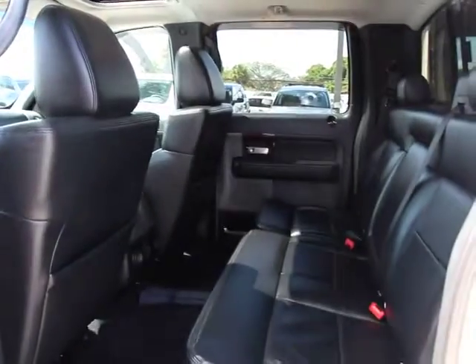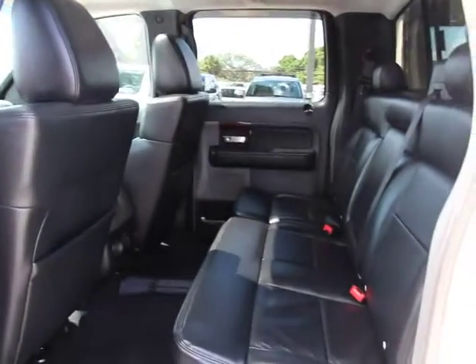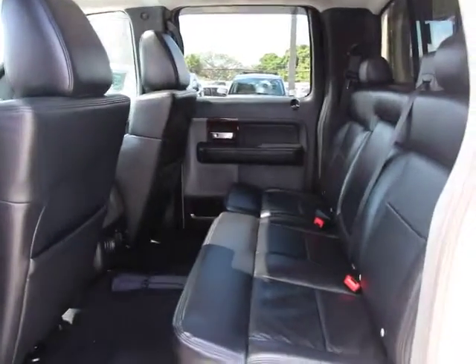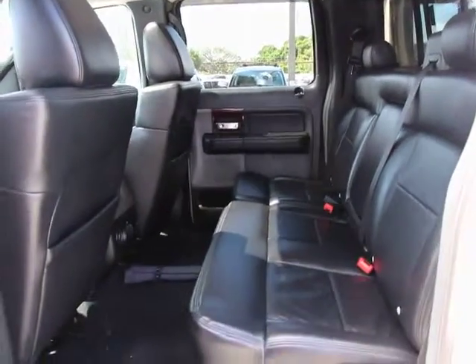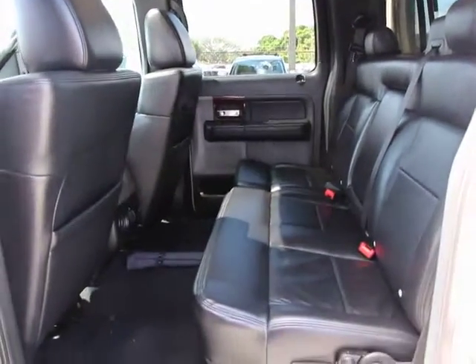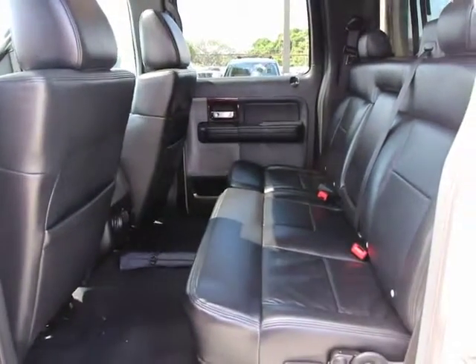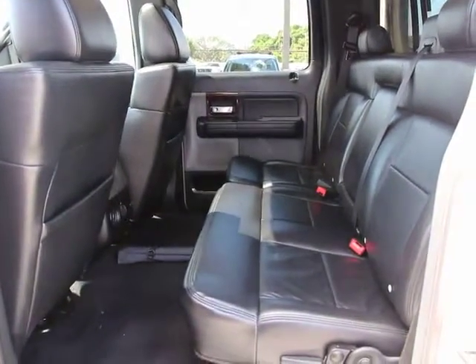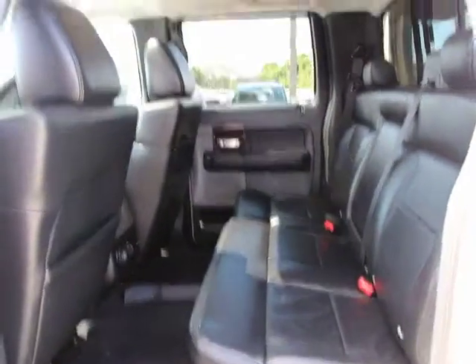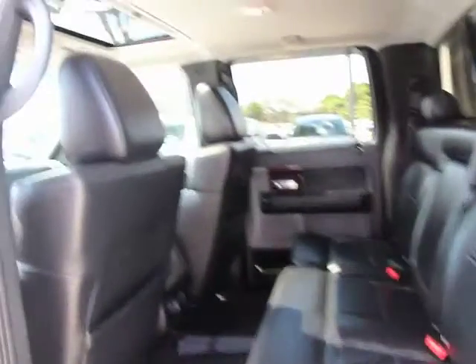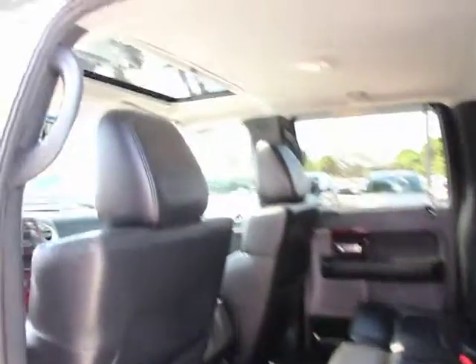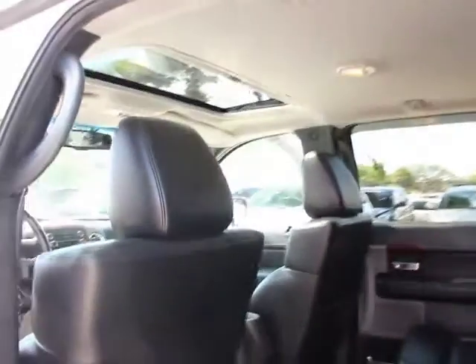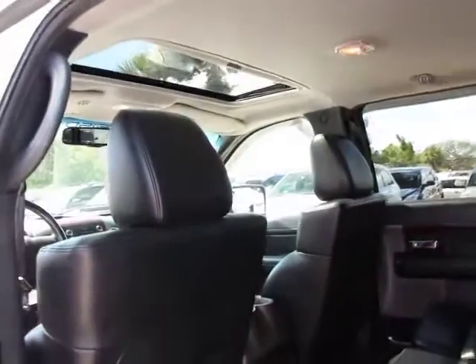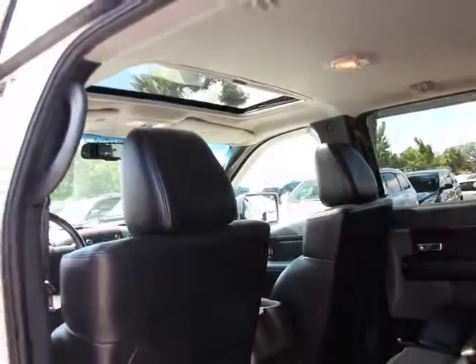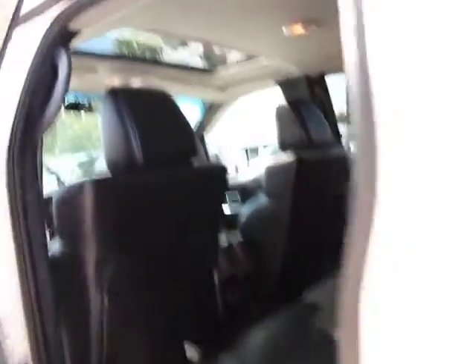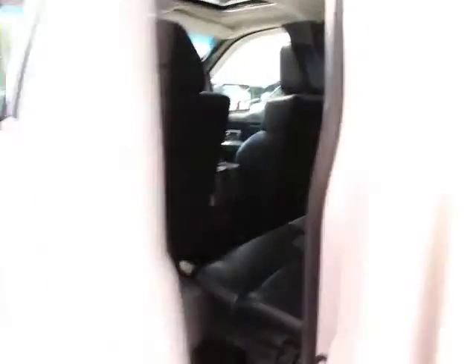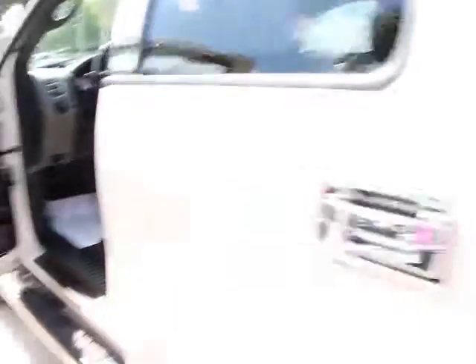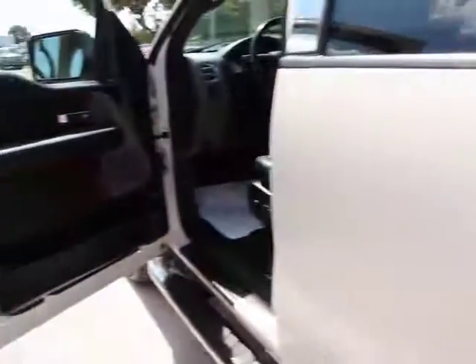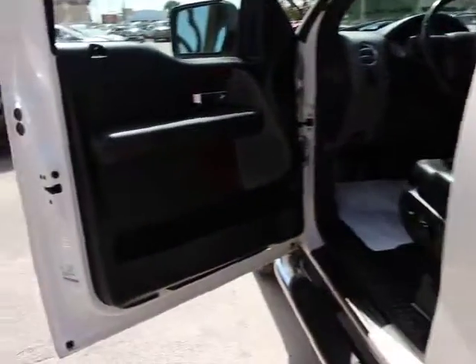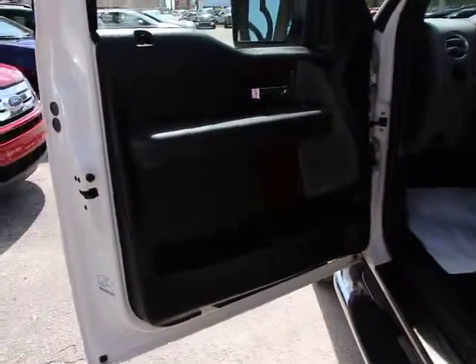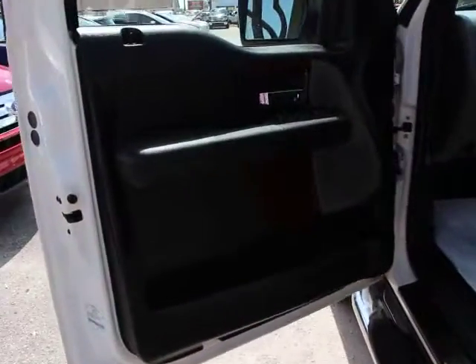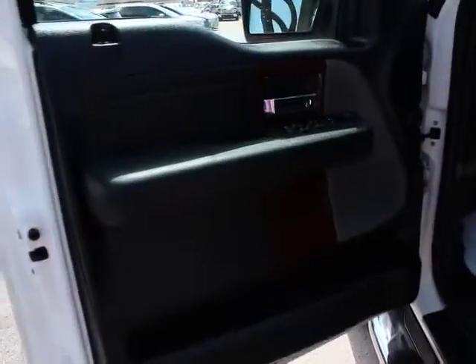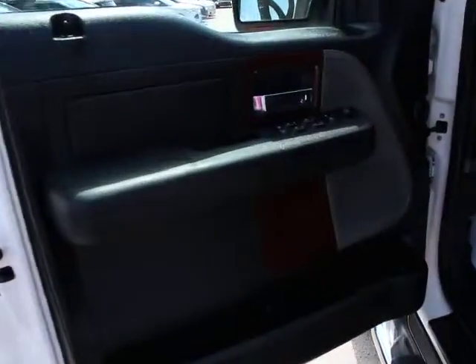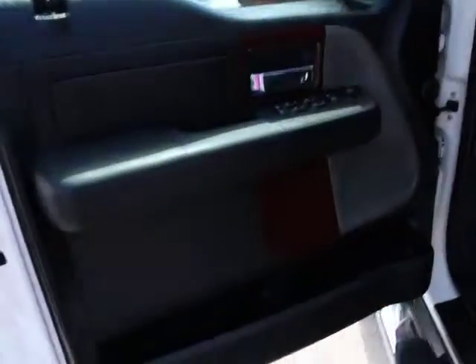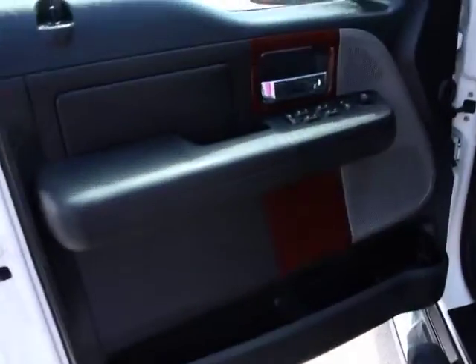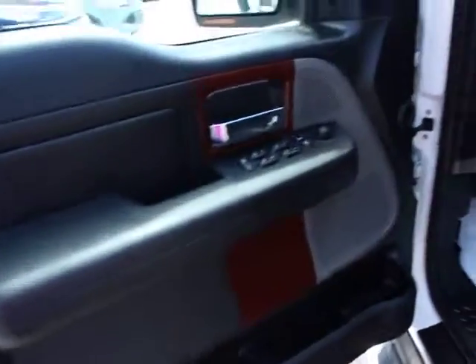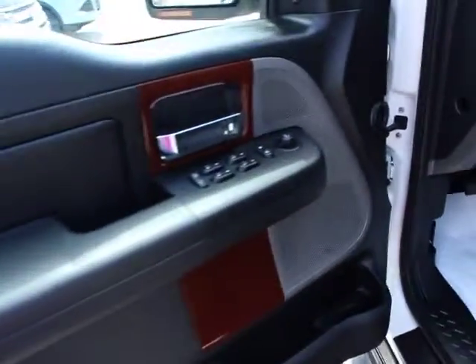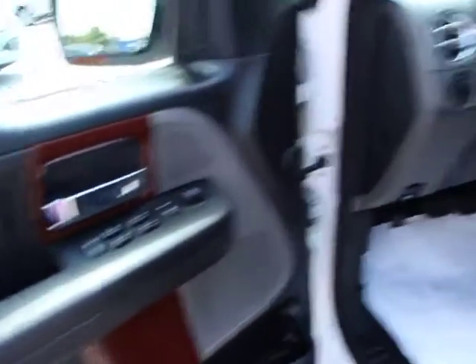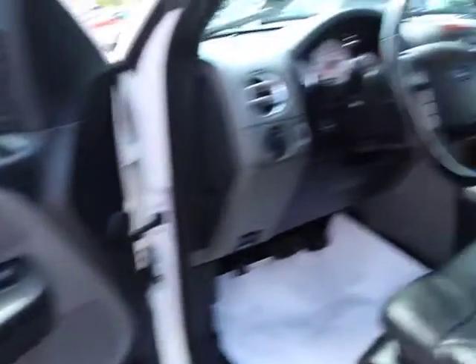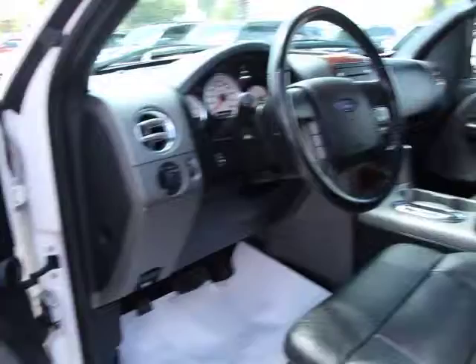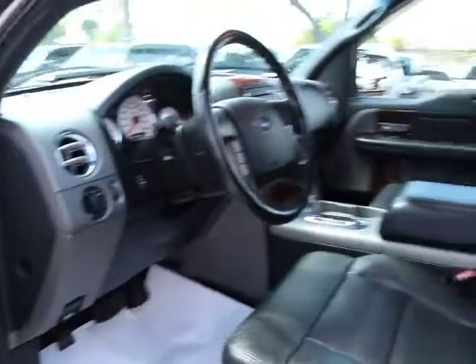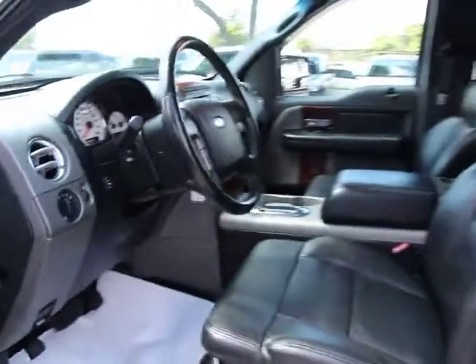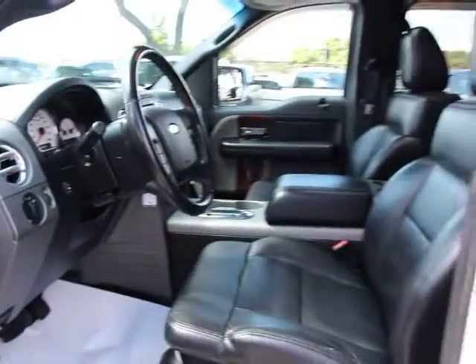Power moonroof, remote keyless entry, panic alarm, tachometer, leather seats, overhead console, front reading lamp, power driver seat, tilt steering wheel.